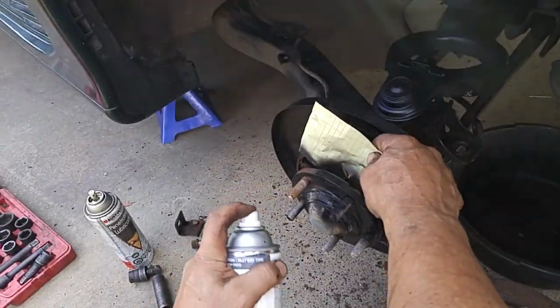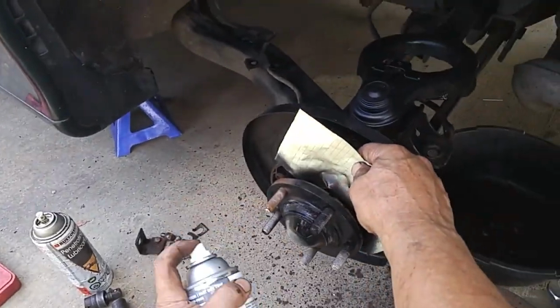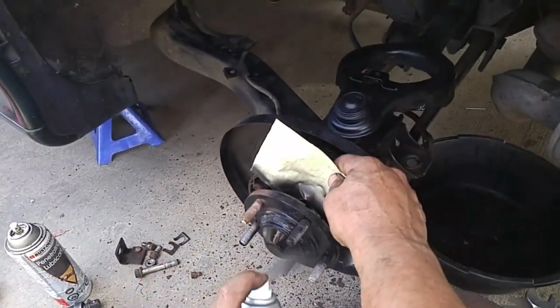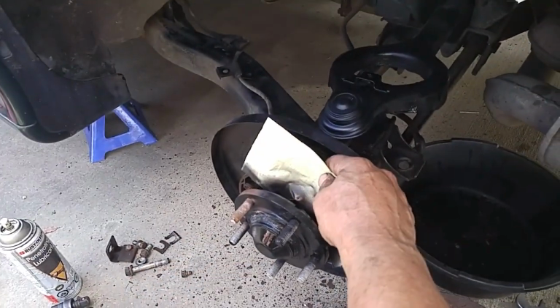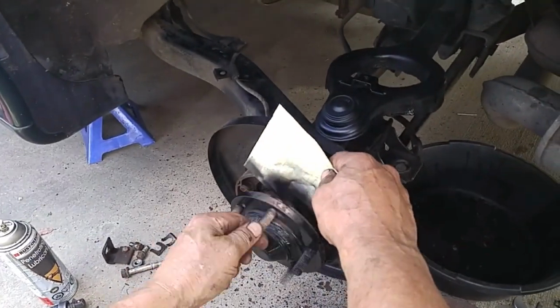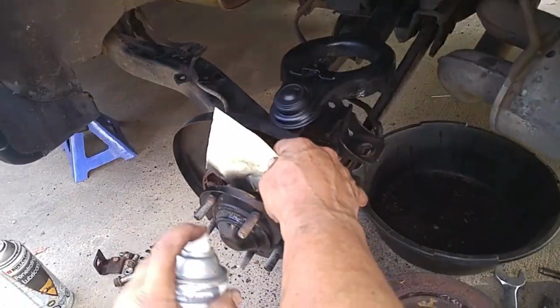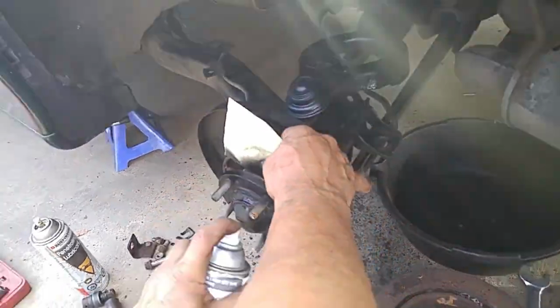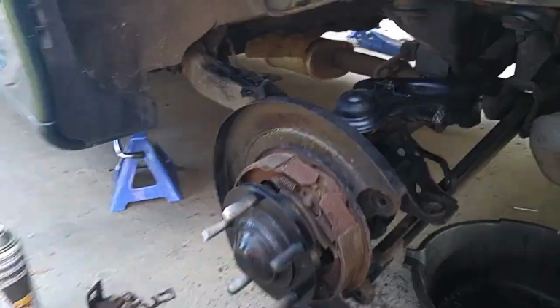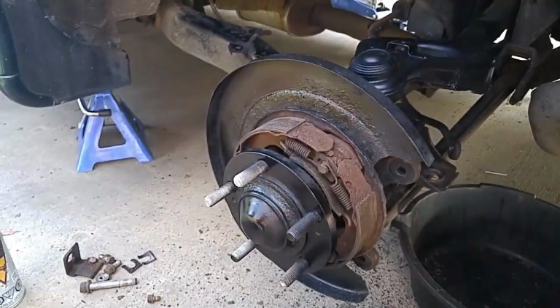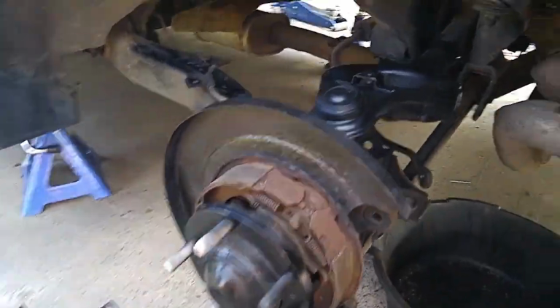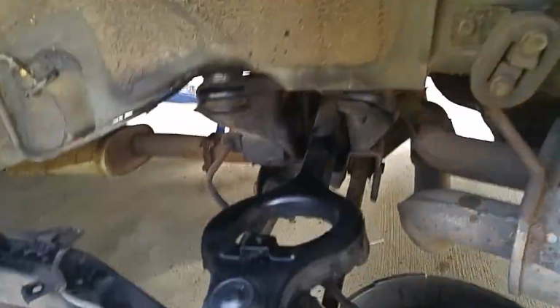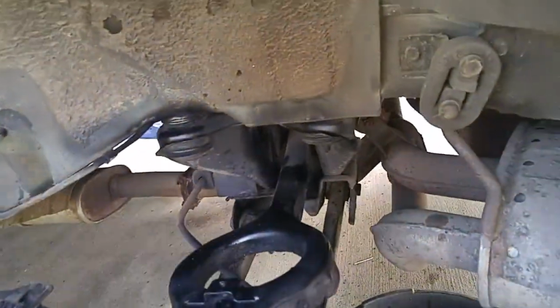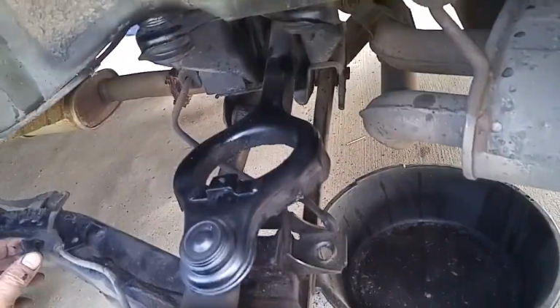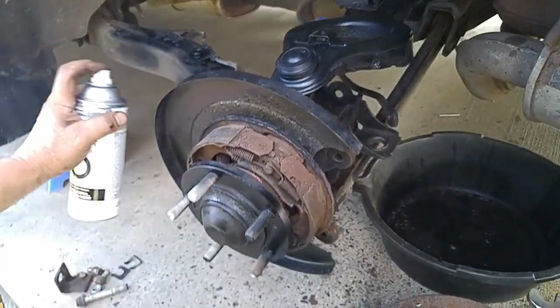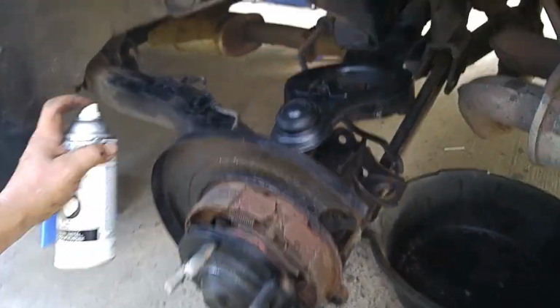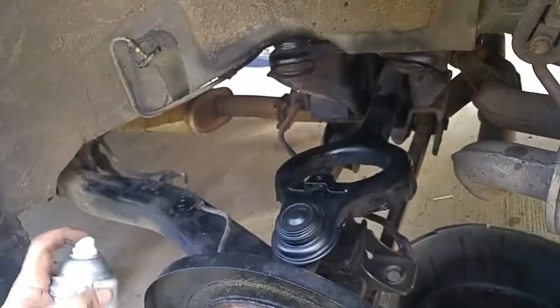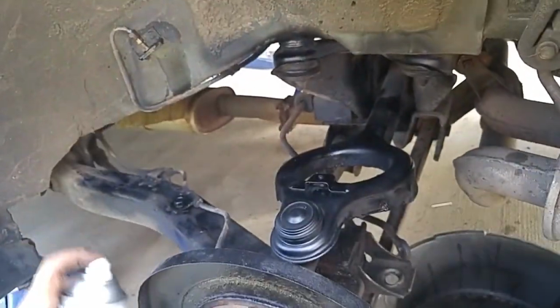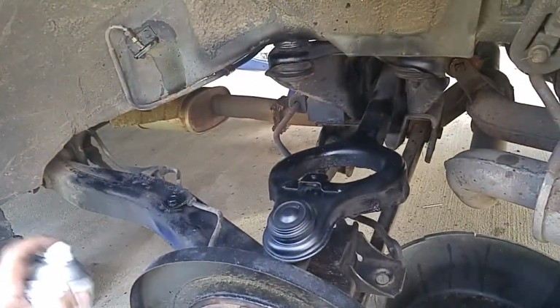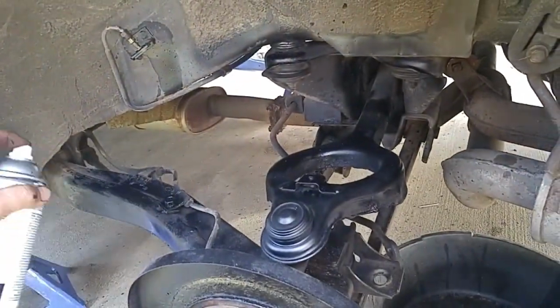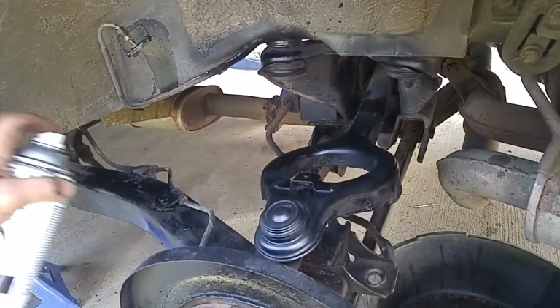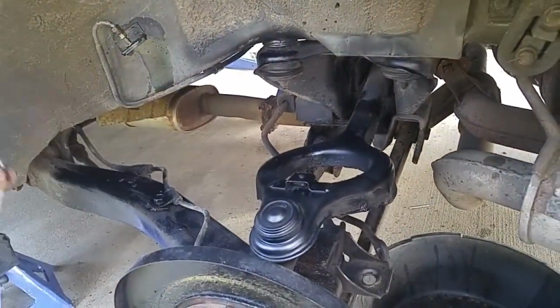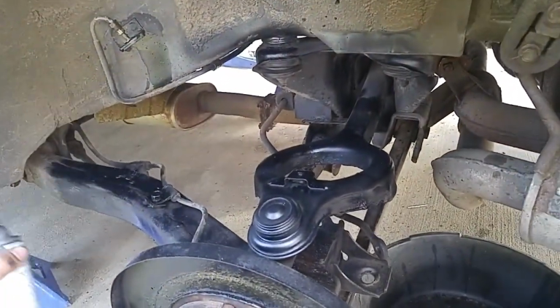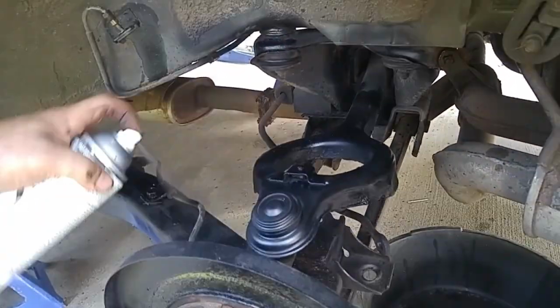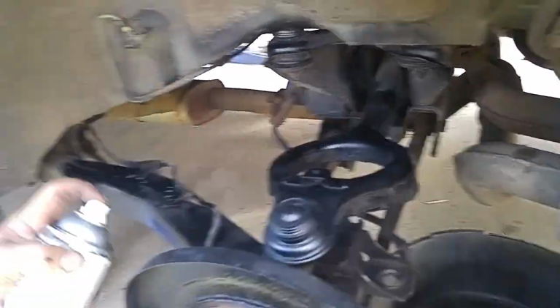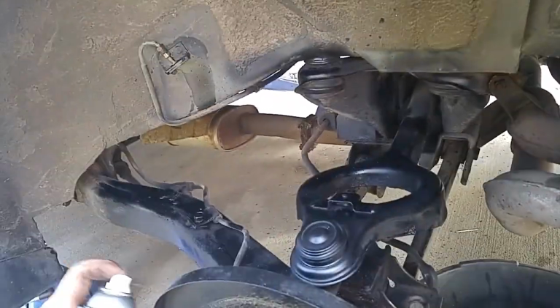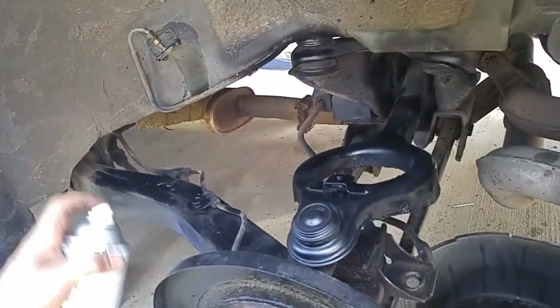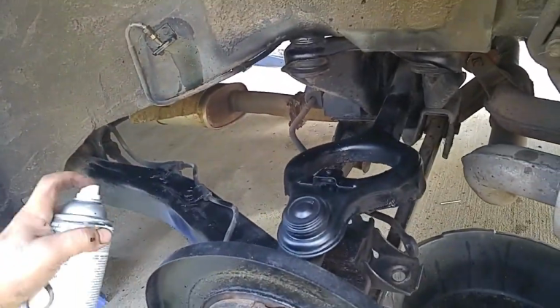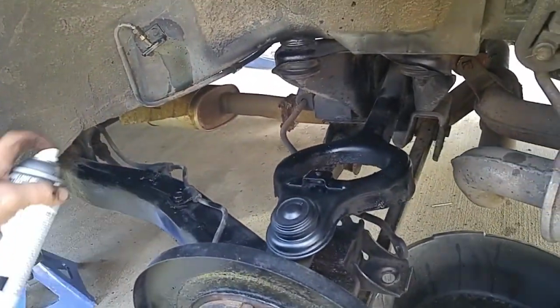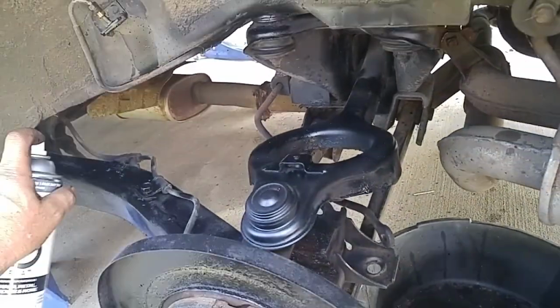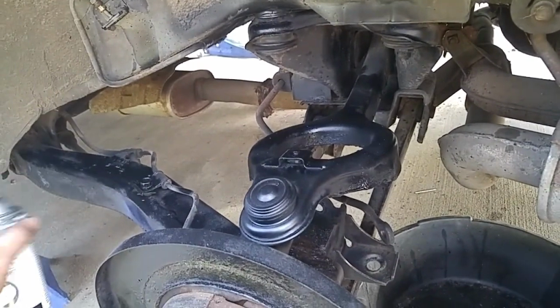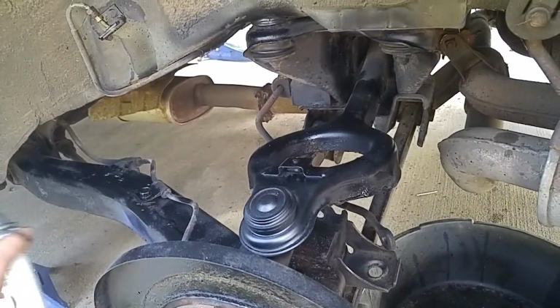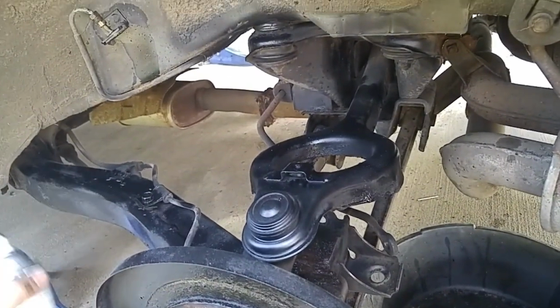After wire brushing off the rust buildup, we sprayed a coat of rust-prevention black primer paint onto the exposed surfaces to reduce future corrosion.